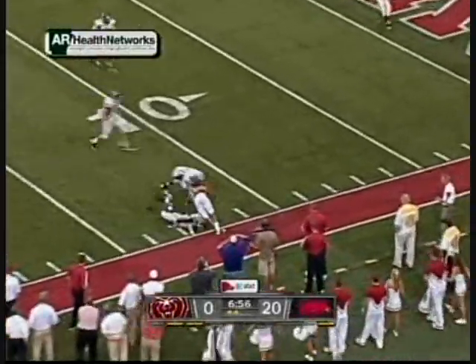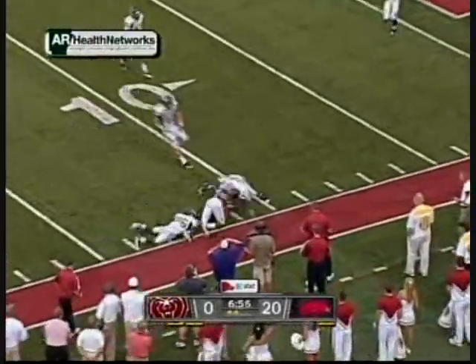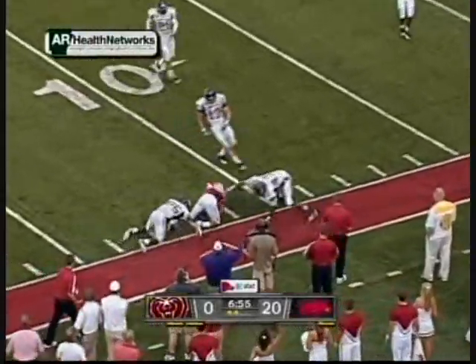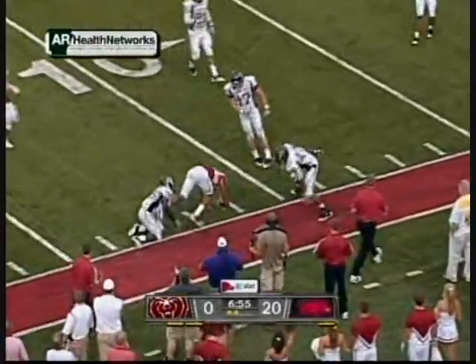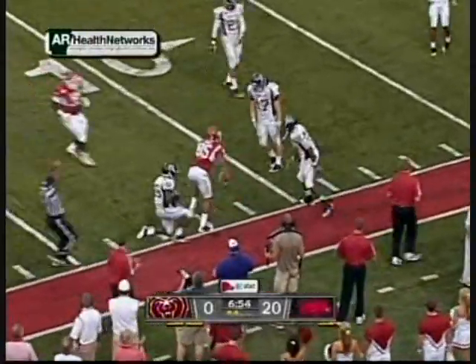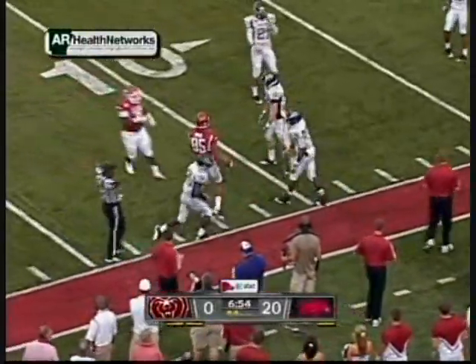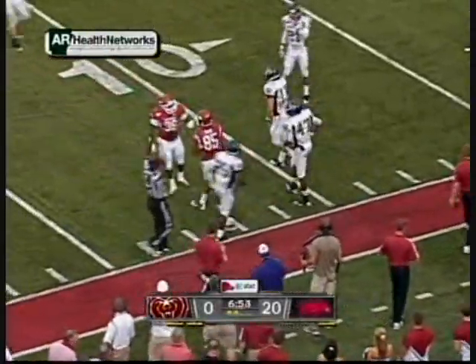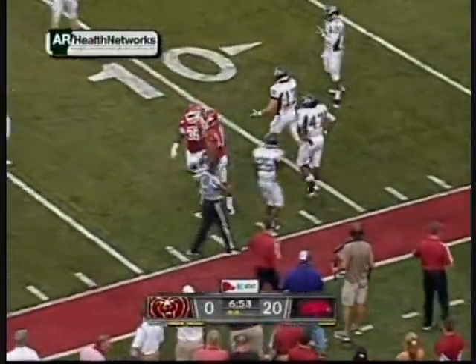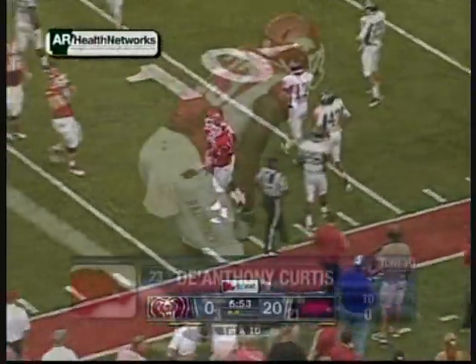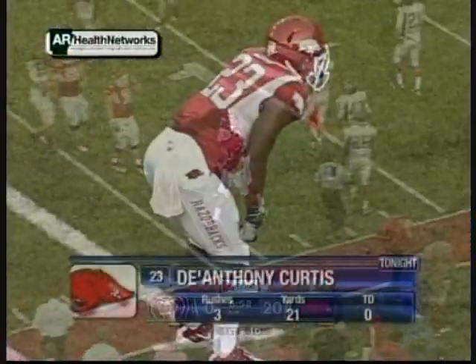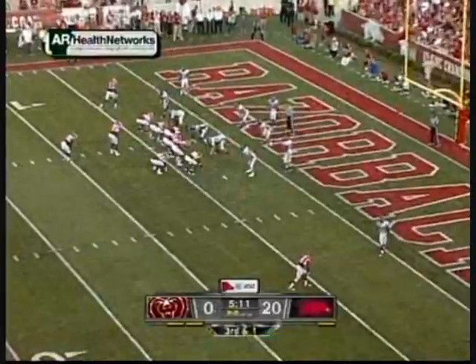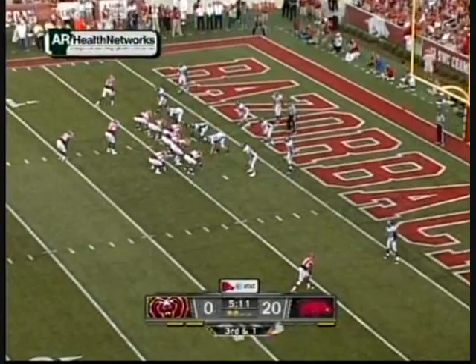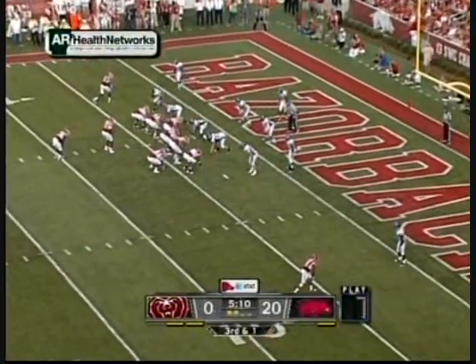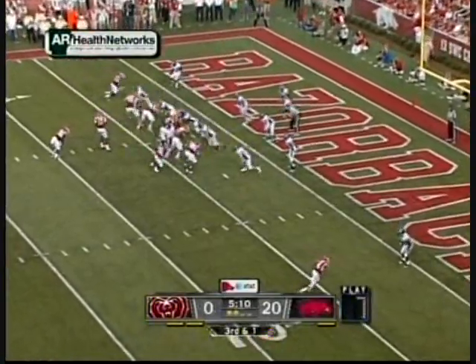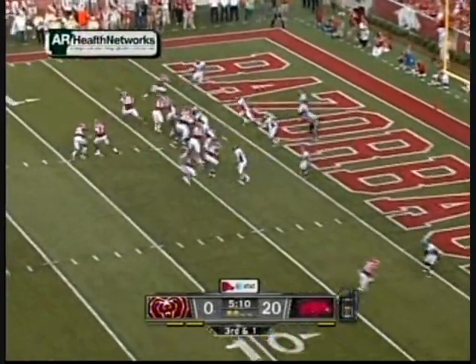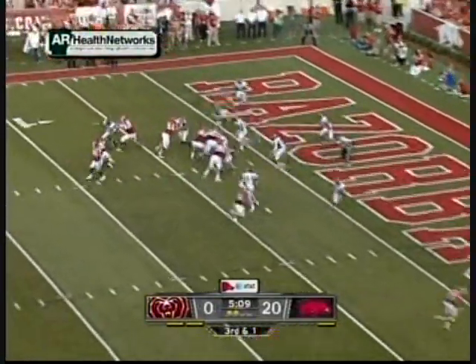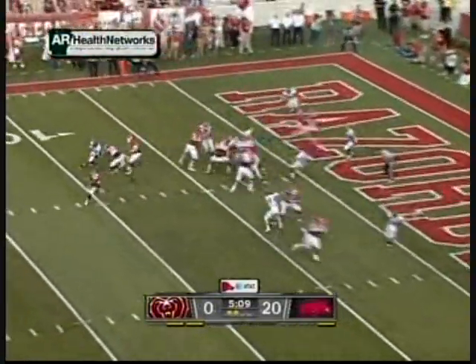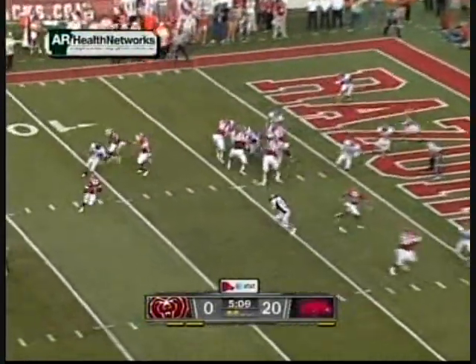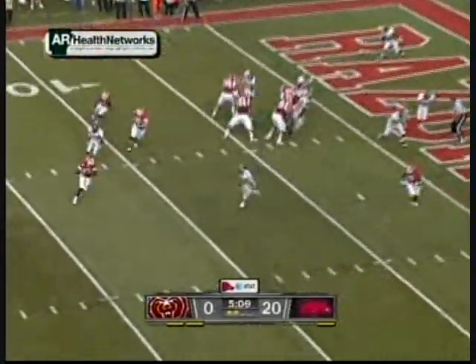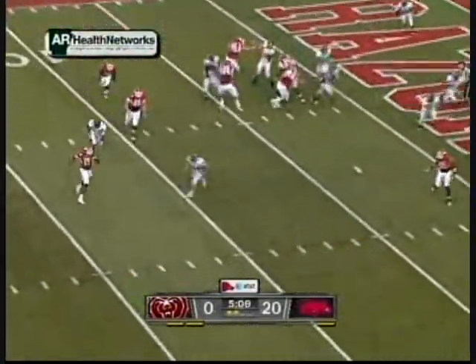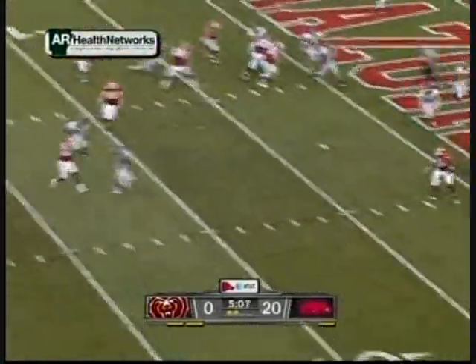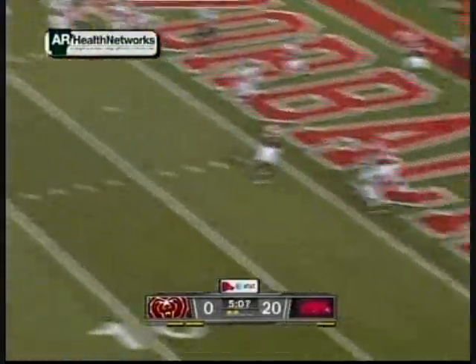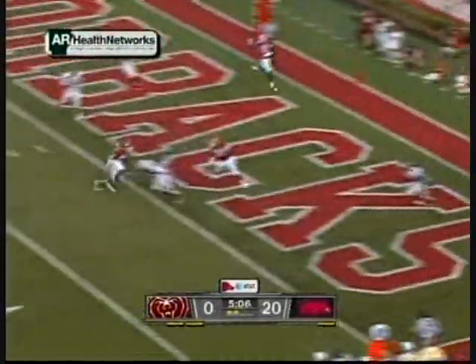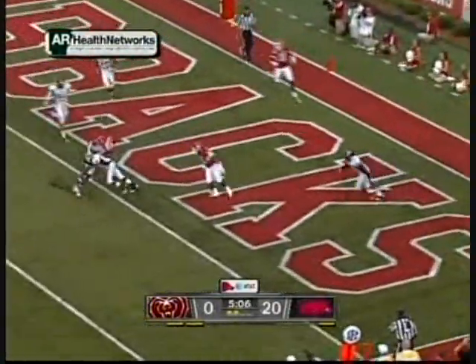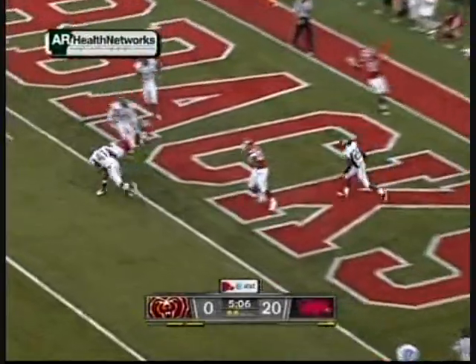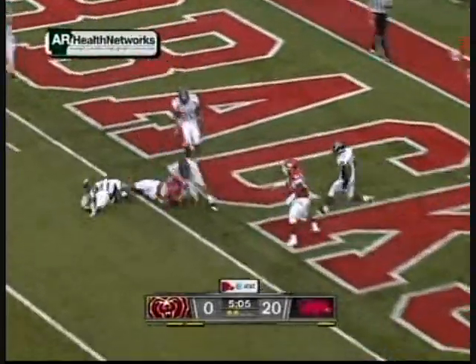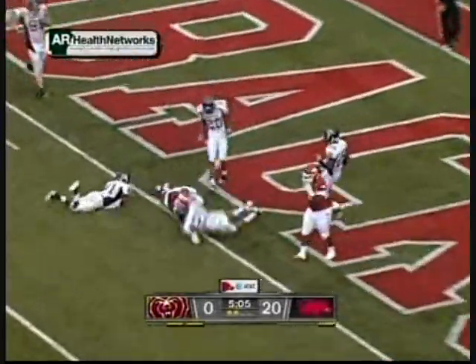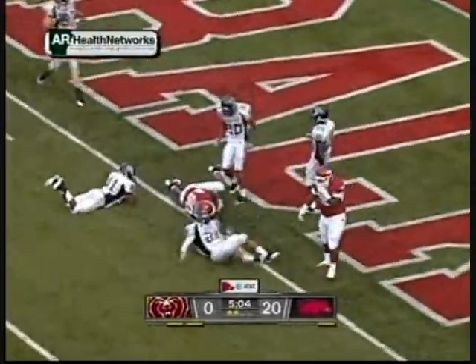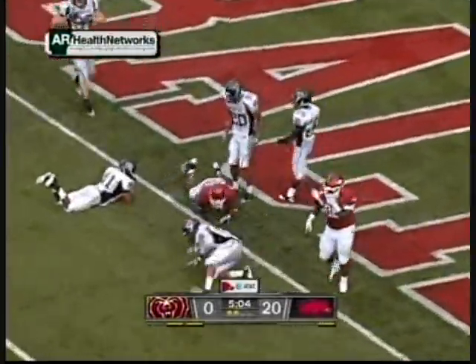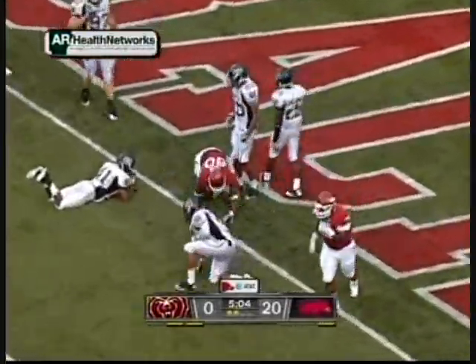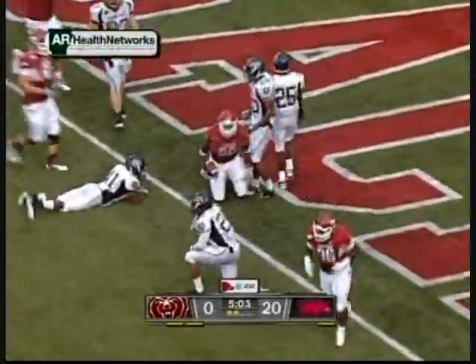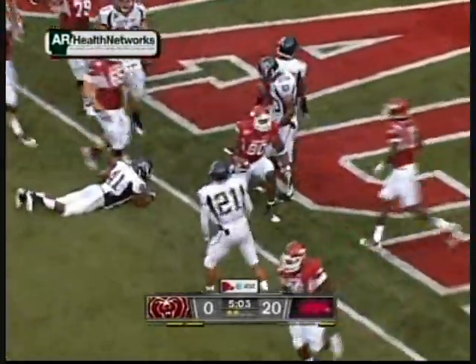Greg Childs with the catch at the 13-yard line from Brandon. Kobe Hamilton and Jarius Wright at the wideouts. On the play fake and rollout, Mitchell to the end zone. Caught. Touchdown, Arkansas. Chris Graham.